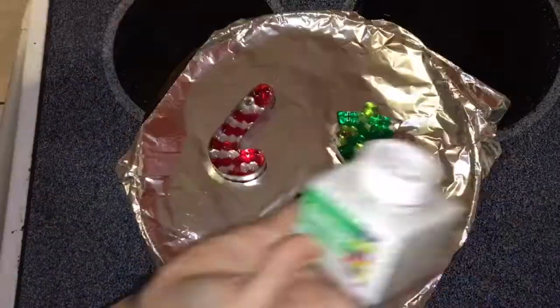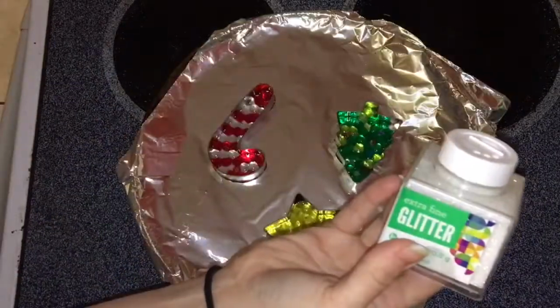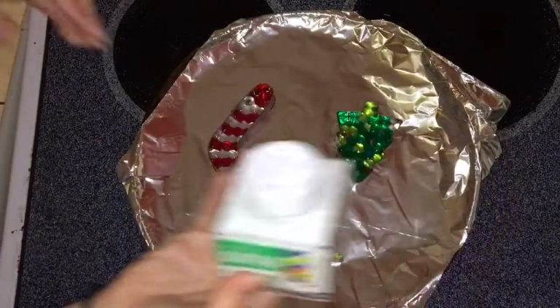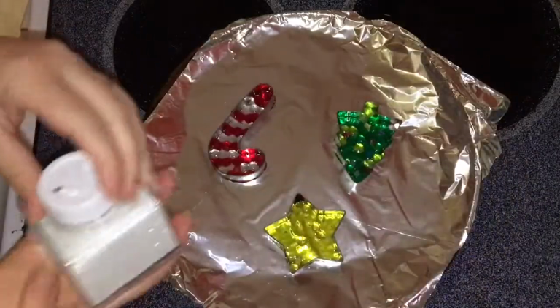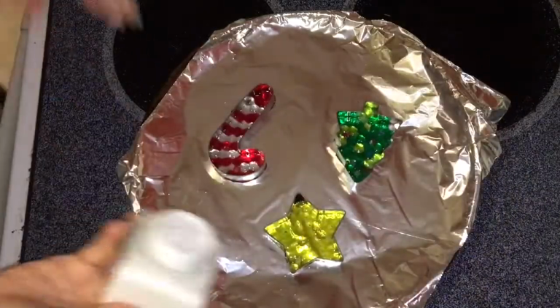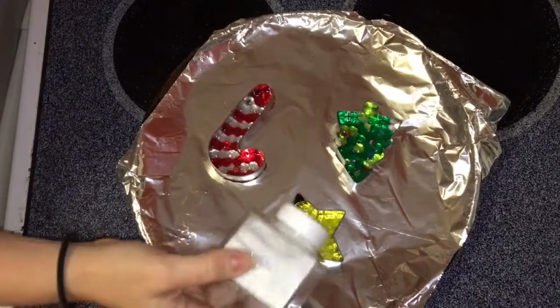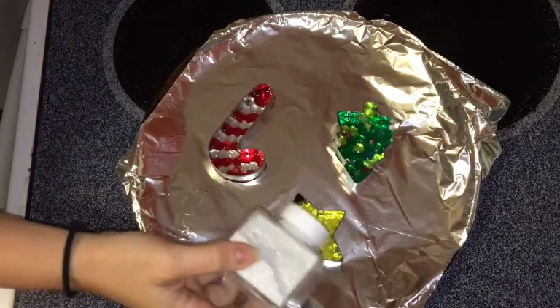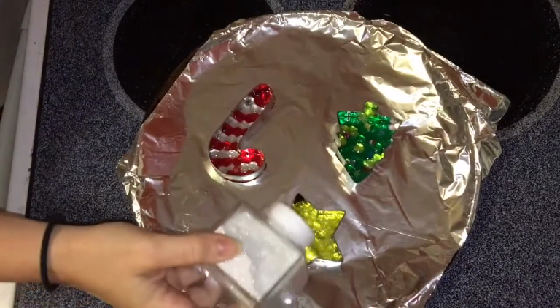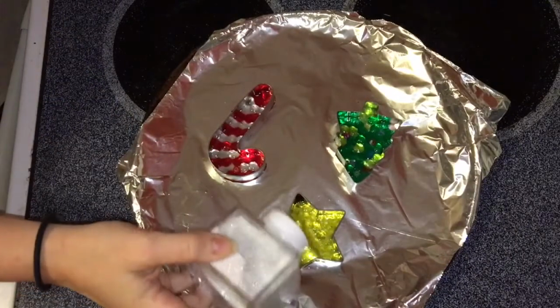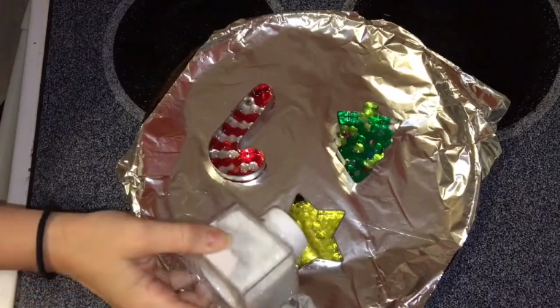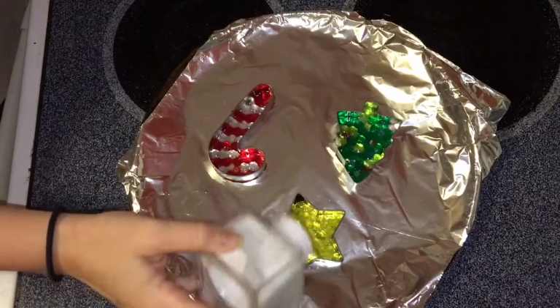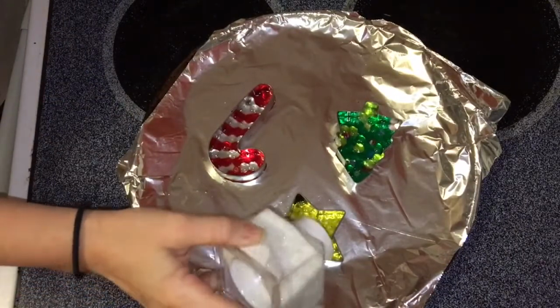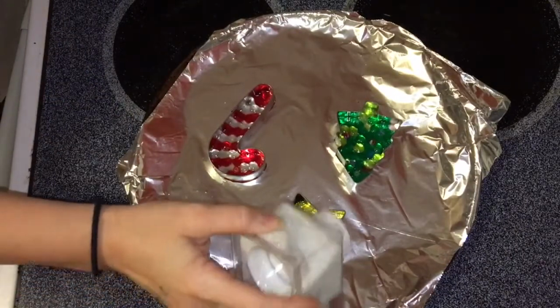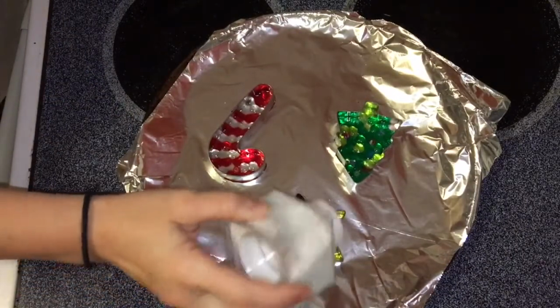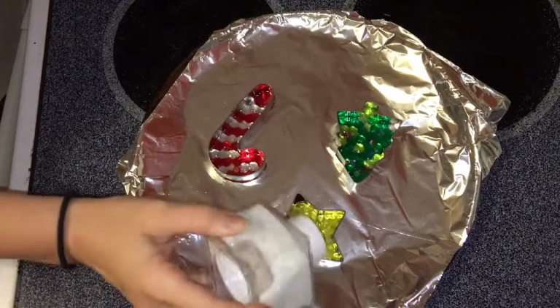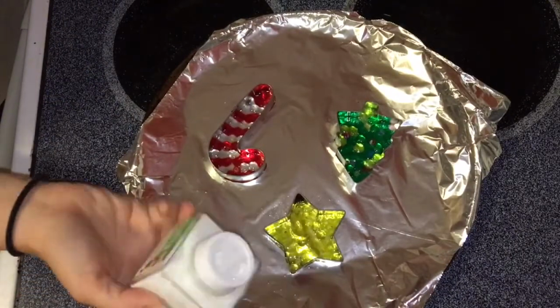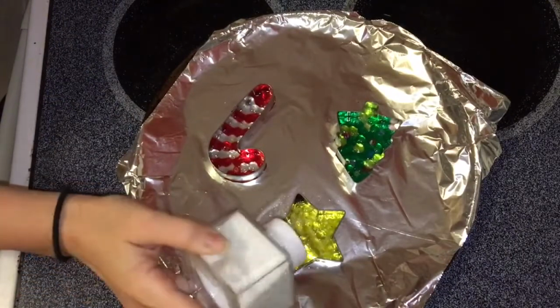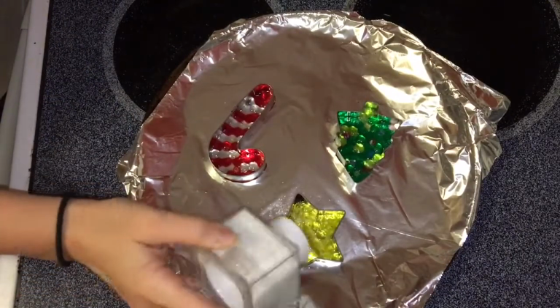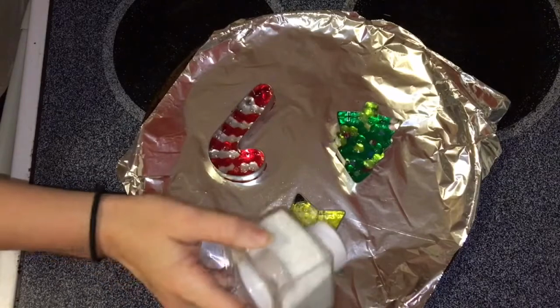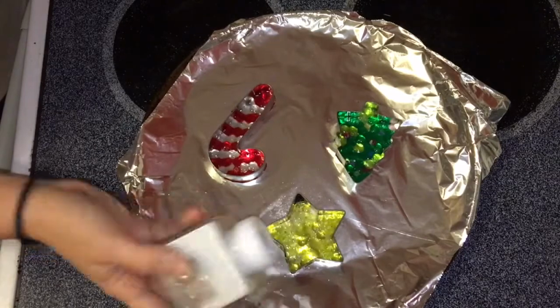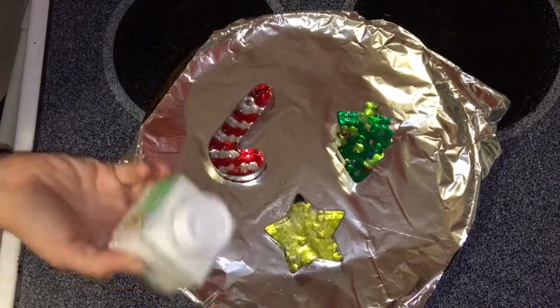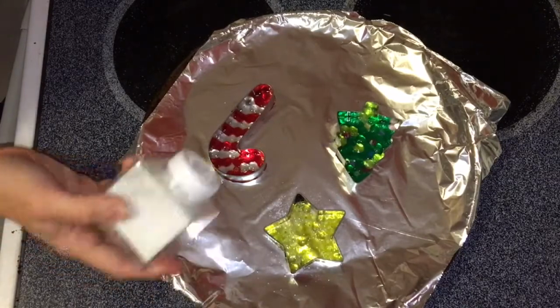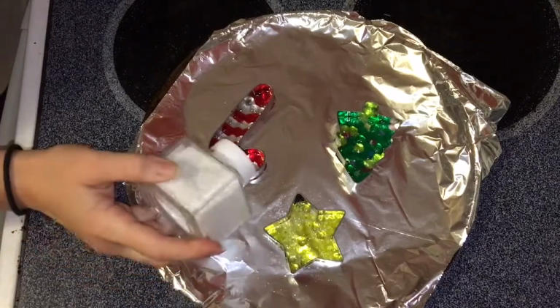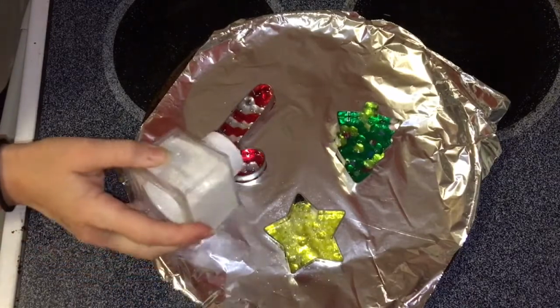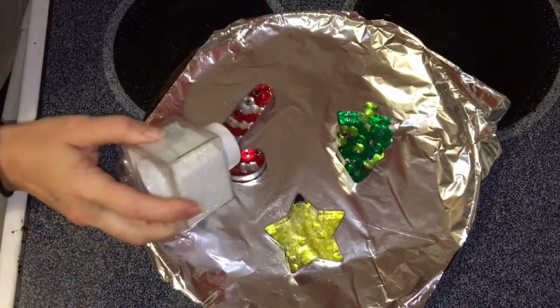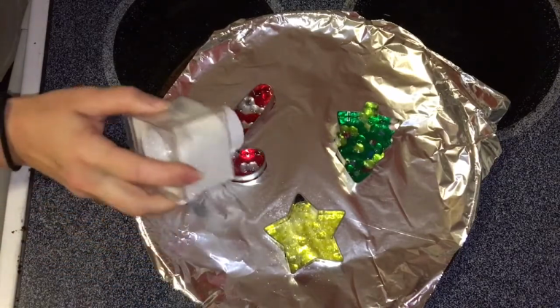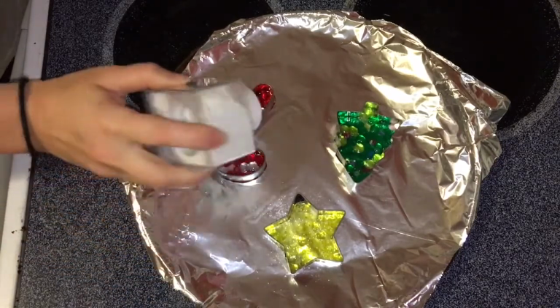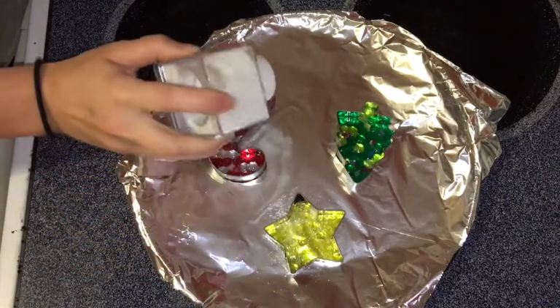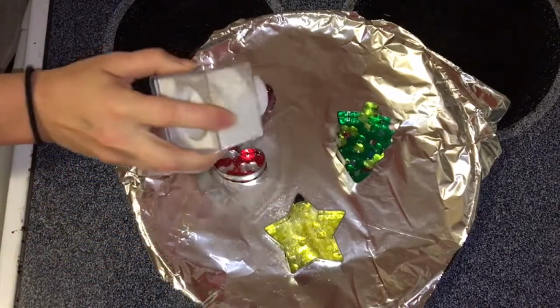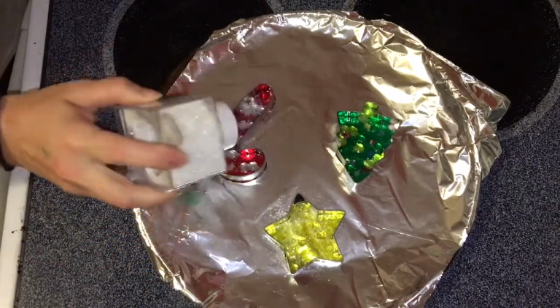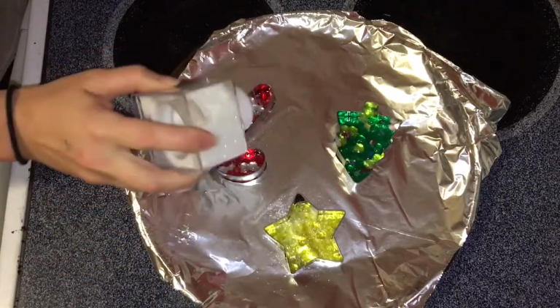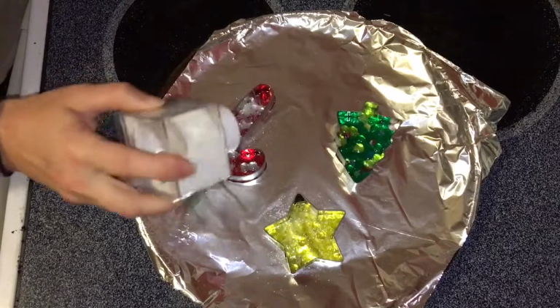This is what they look like when they come out of the oven. You can see they're really shiny and they've melted down. I'm adding a little bit of glitter to add a little bit more sparkle when they hang on the Christmas tree. That's completely not necessary, but it does add extra sparkle to your tree.